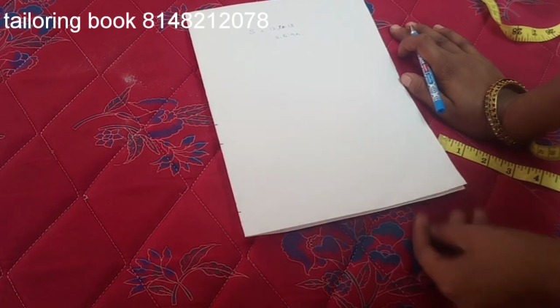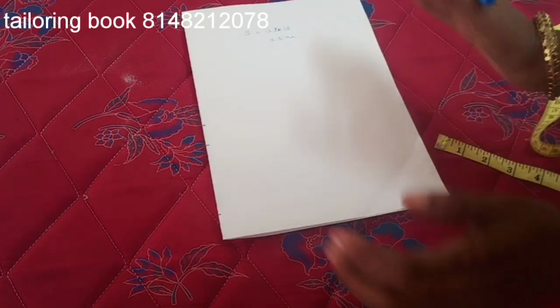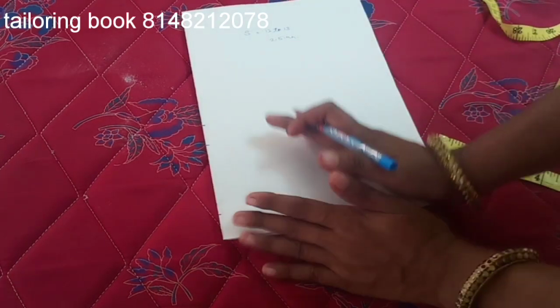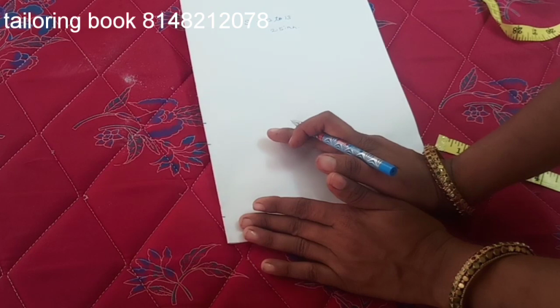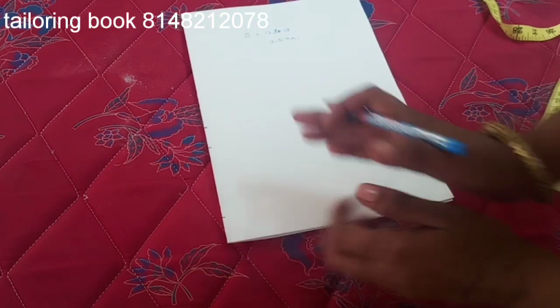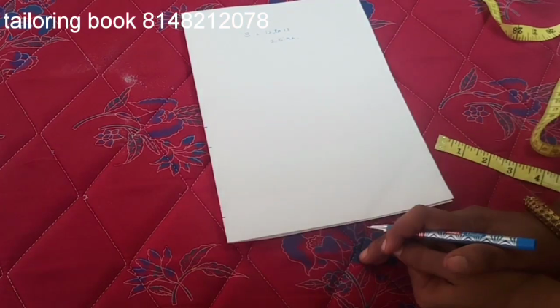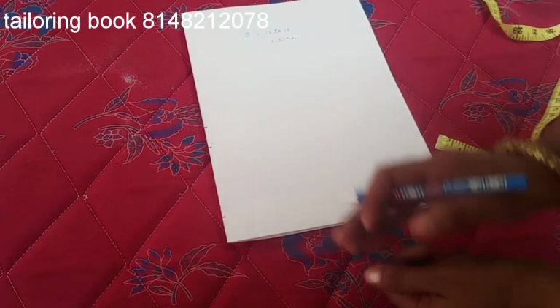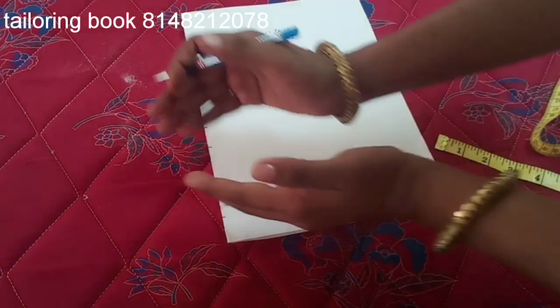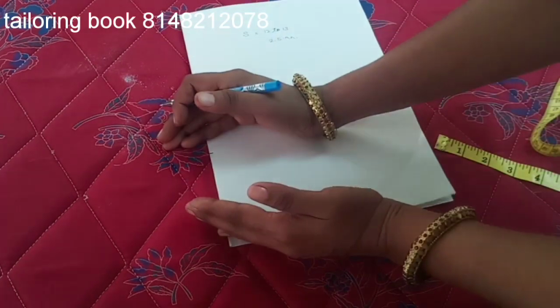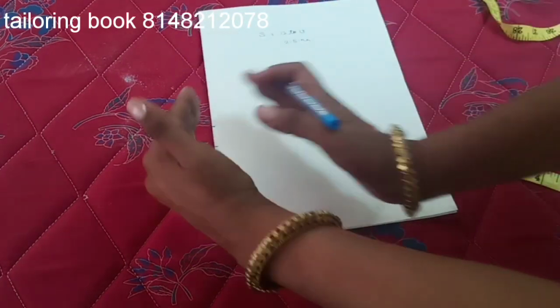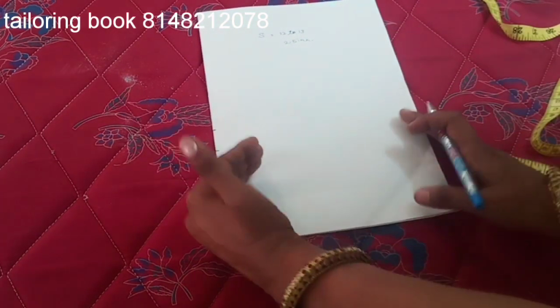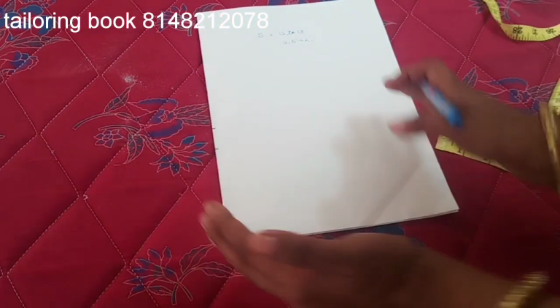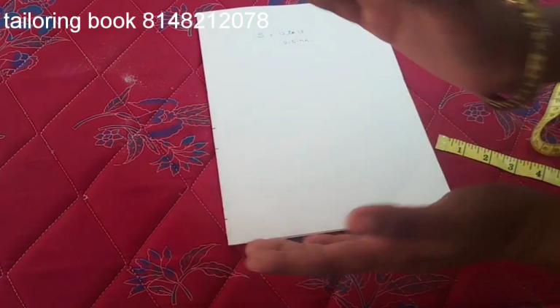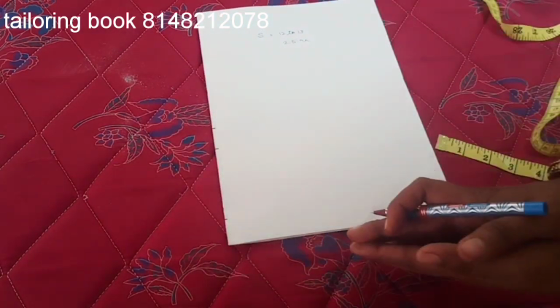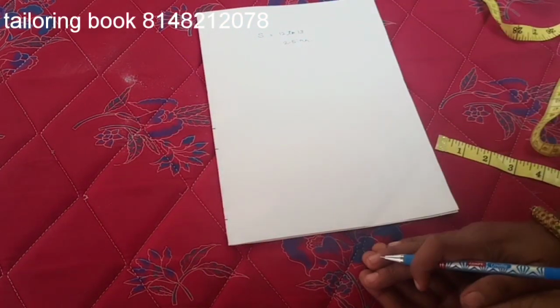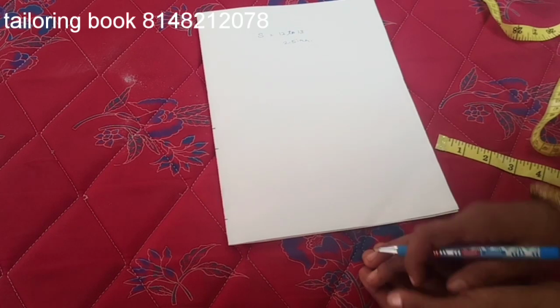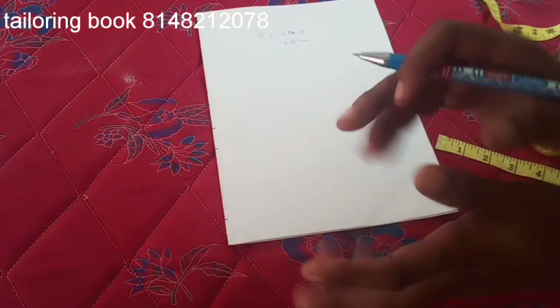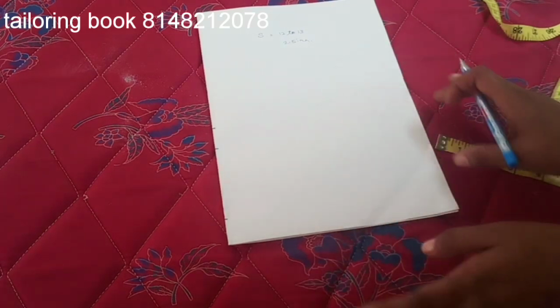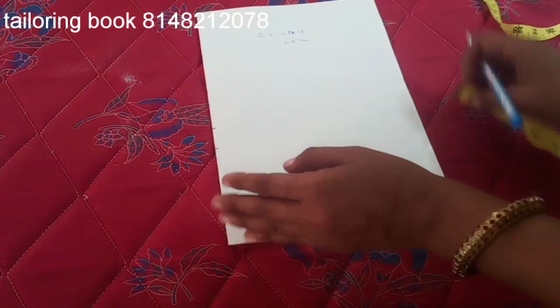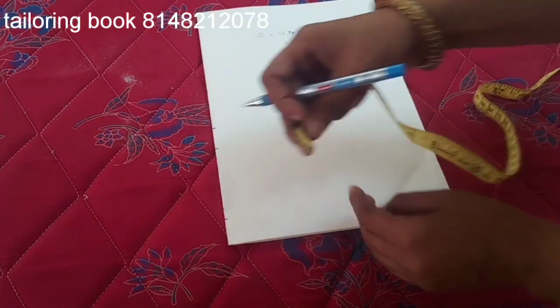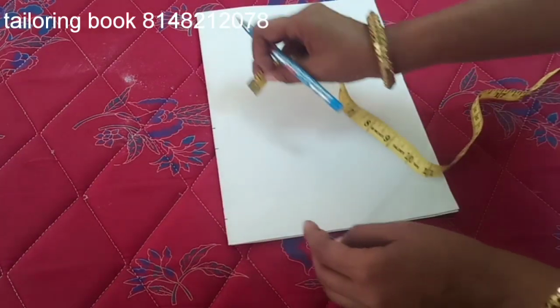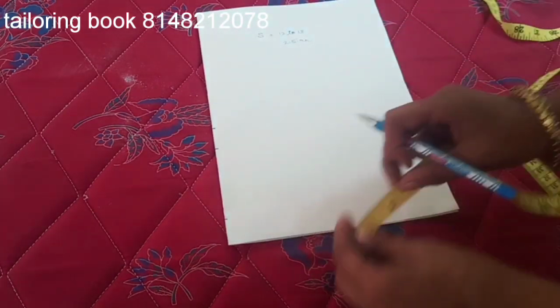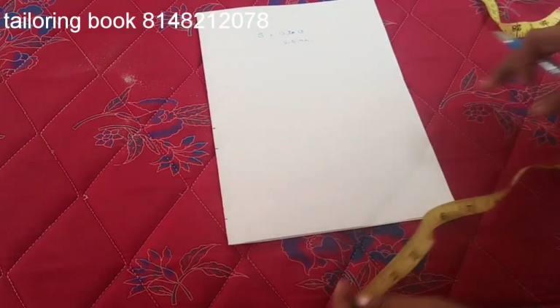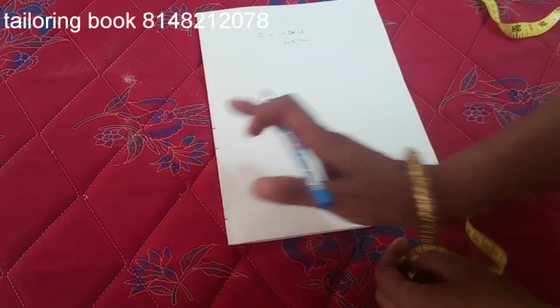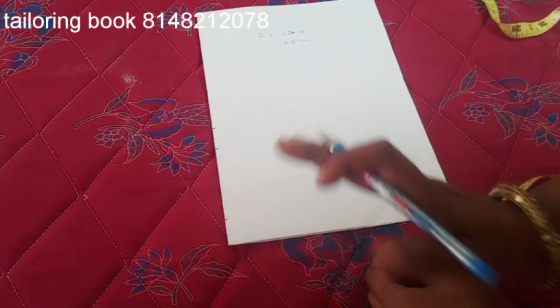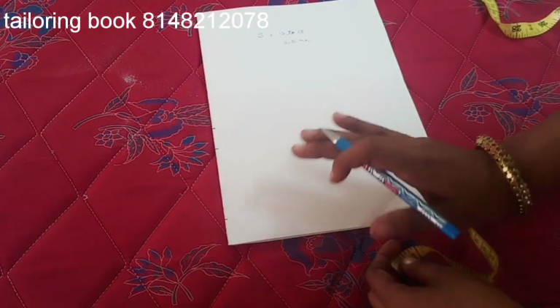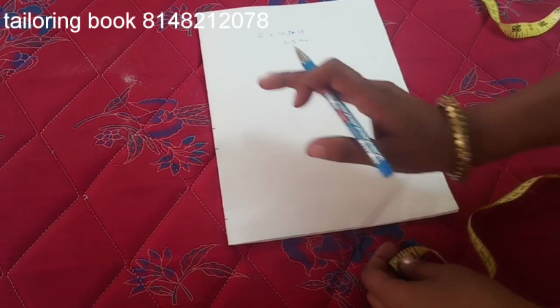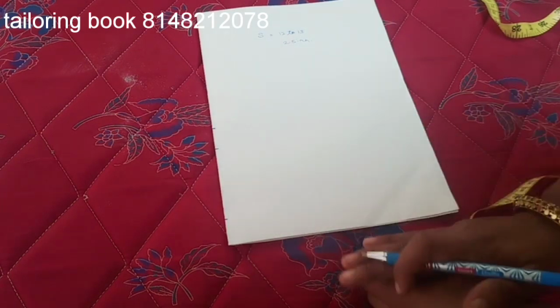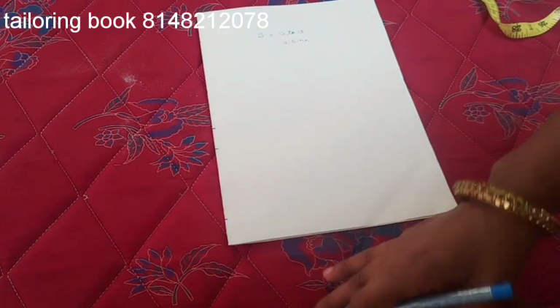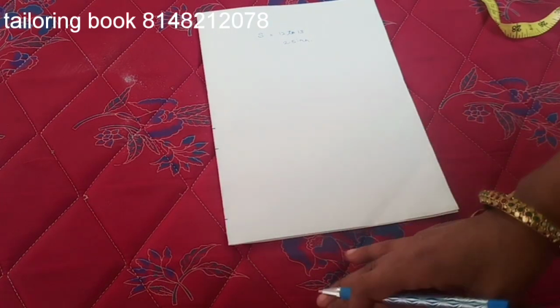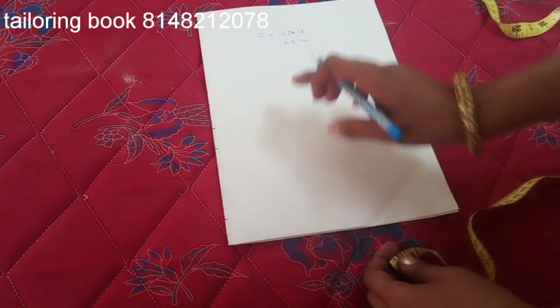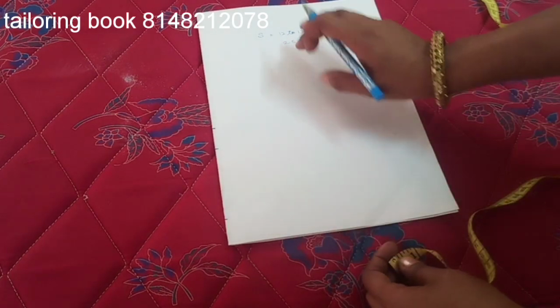If you use this method and start a sleeve, we will be able to cut the length of the sleeve along the length. If you have two measurements, you will cut the length from the sleeve. This video will show you the length in half length.